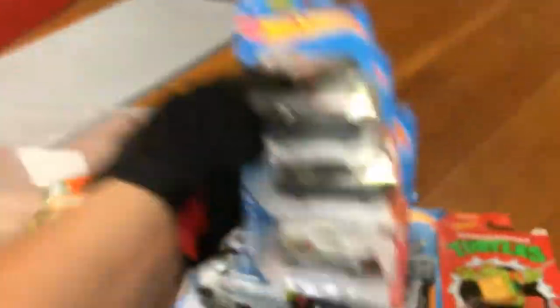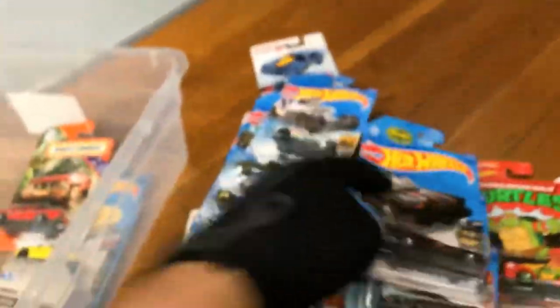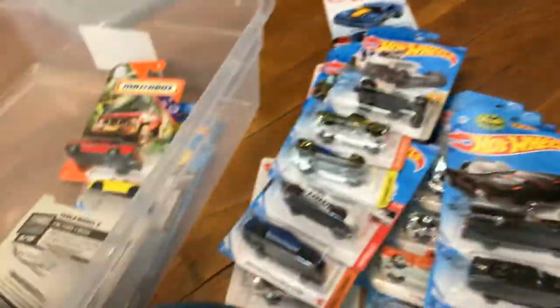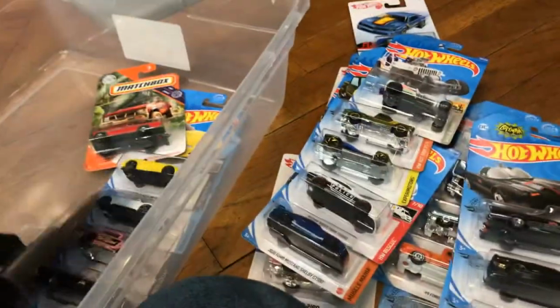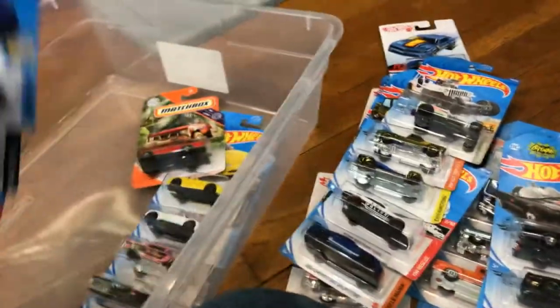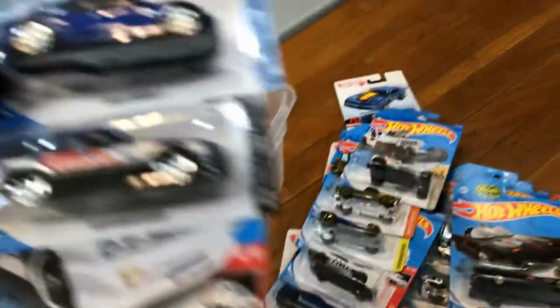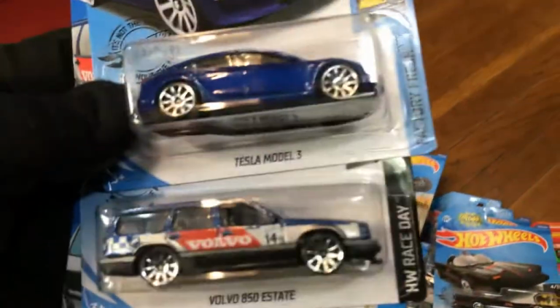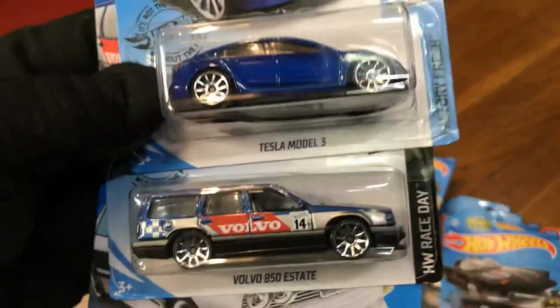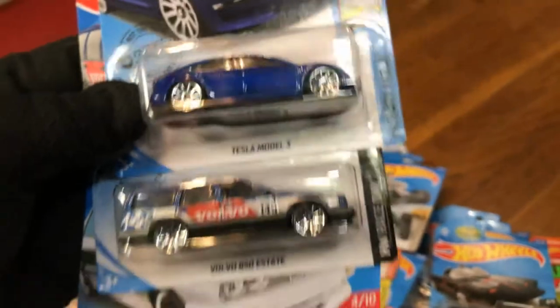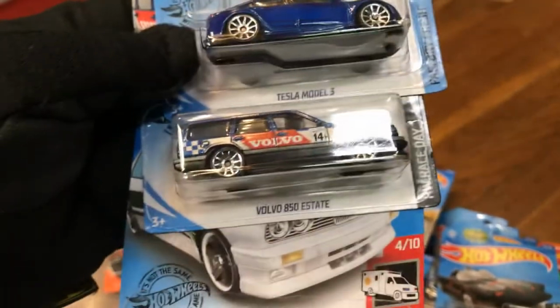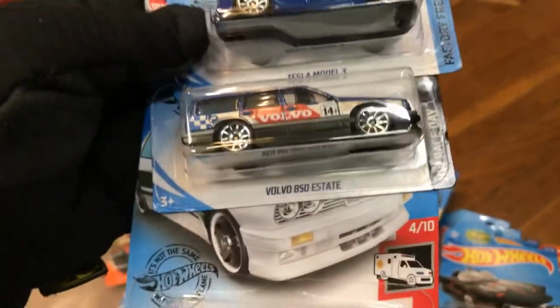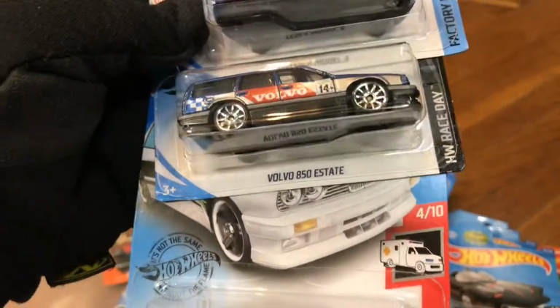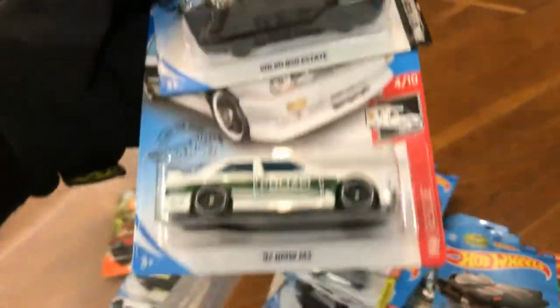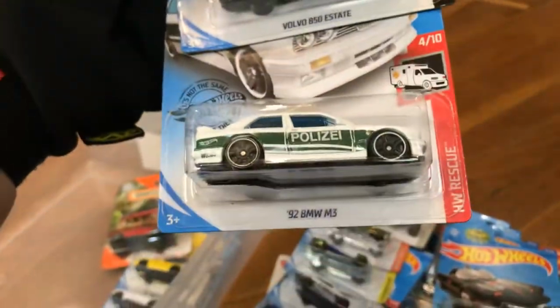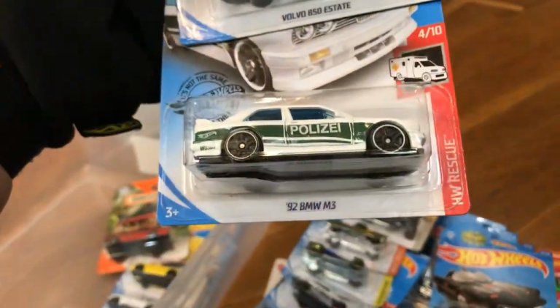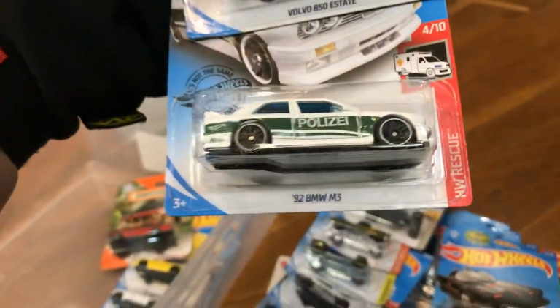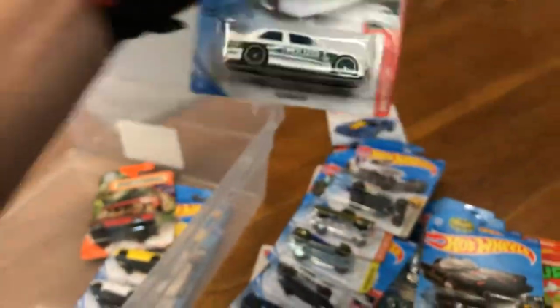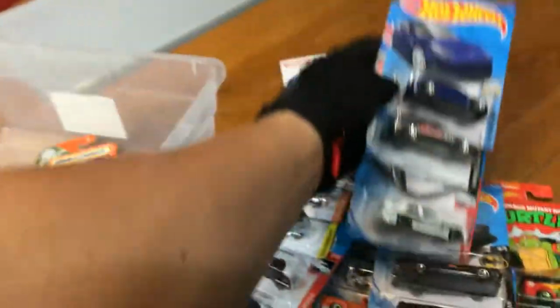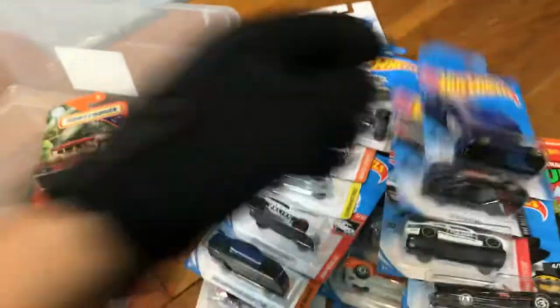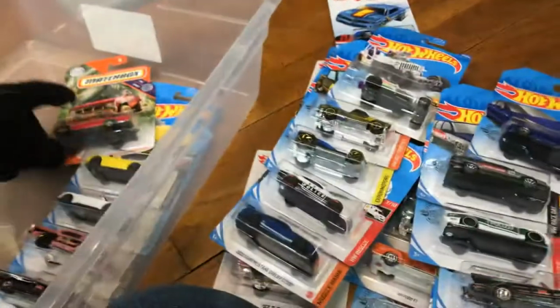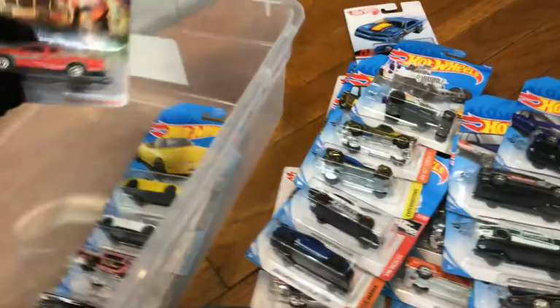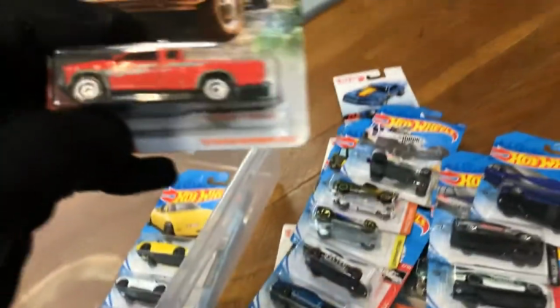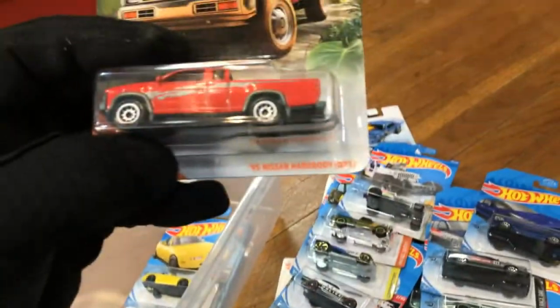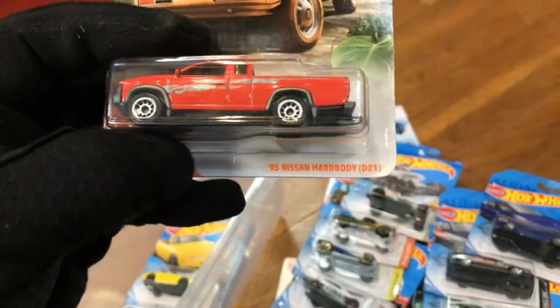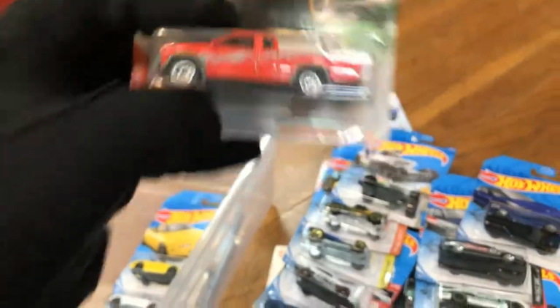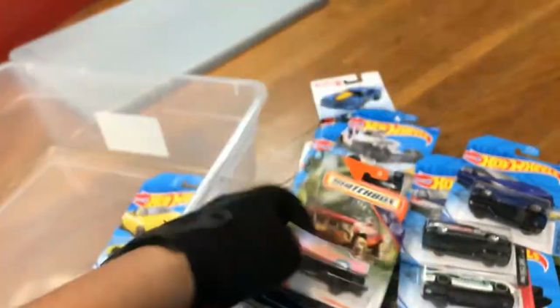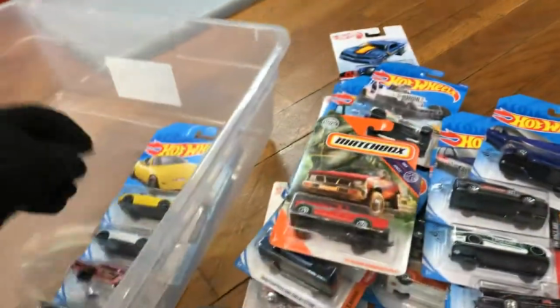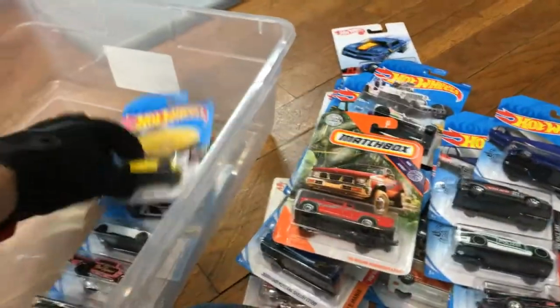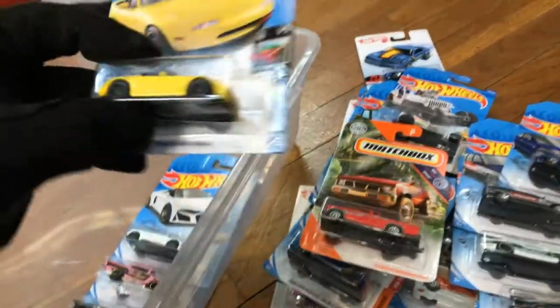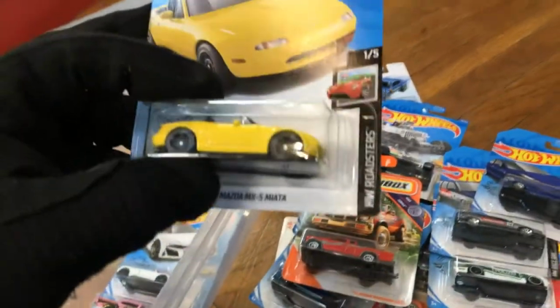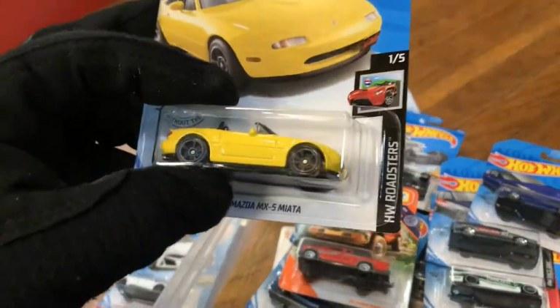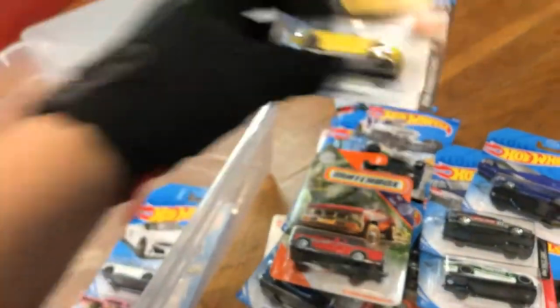And here we have the Tesla Model 3, Volvo Estate Wagon, '92 BMW M3, and '95 Nissan Hardbody. Mazda MX-5 Miata.